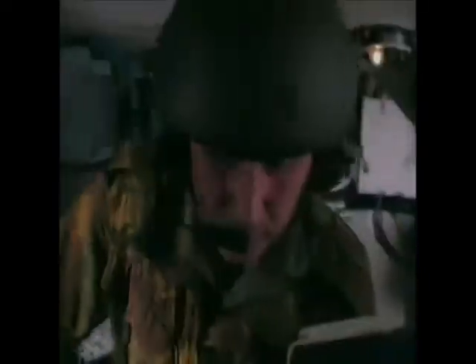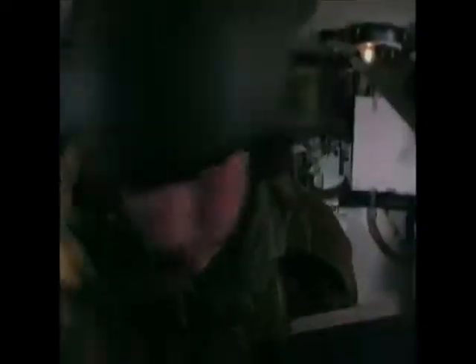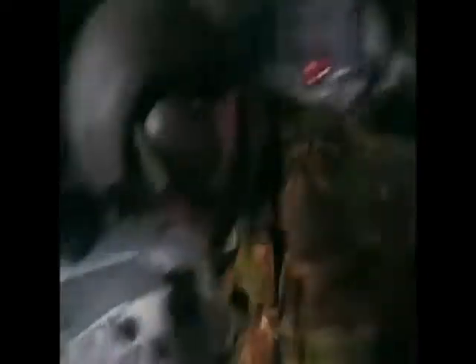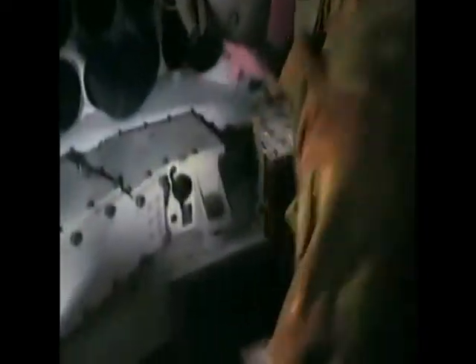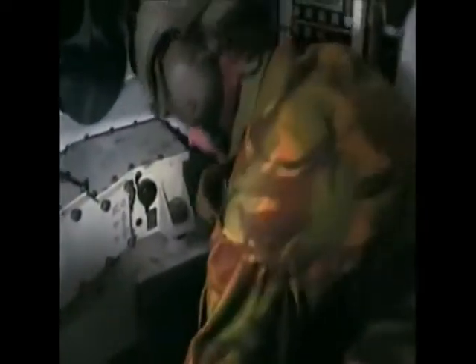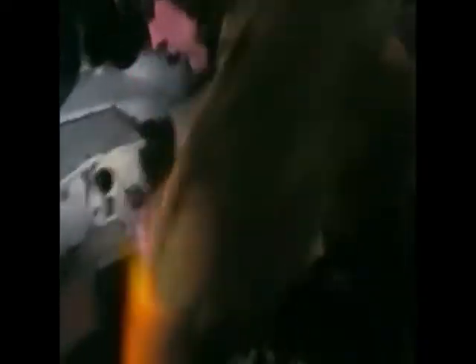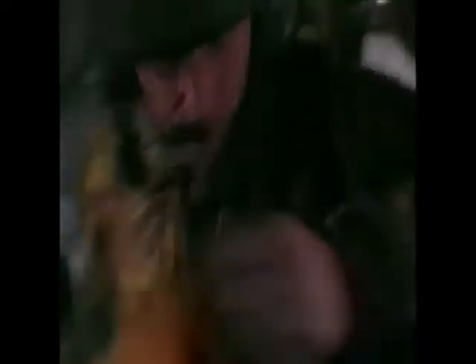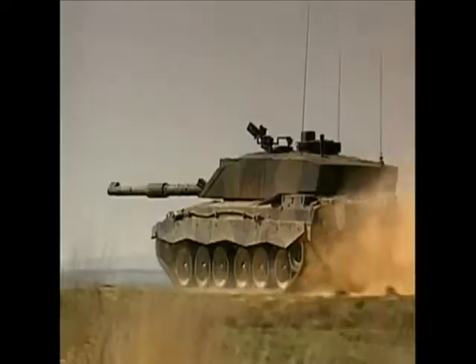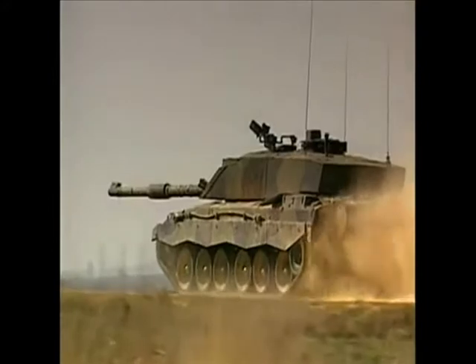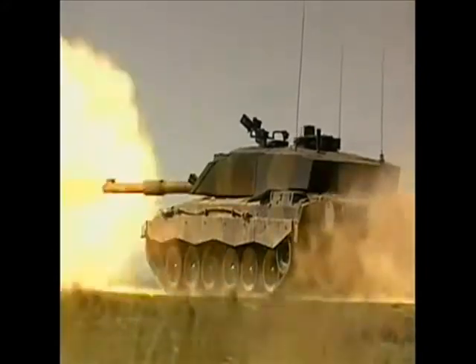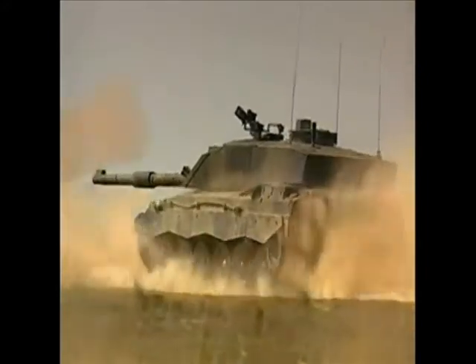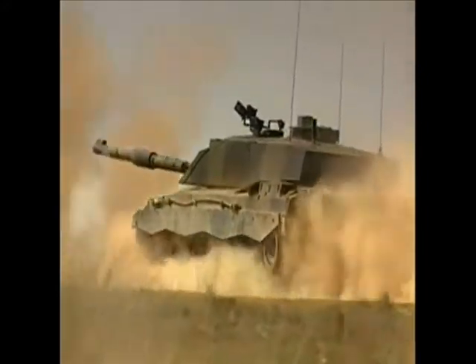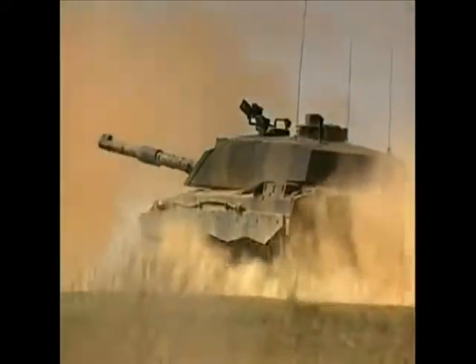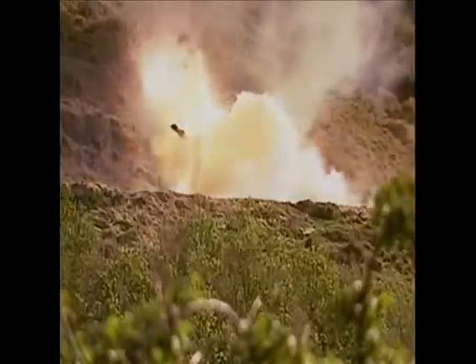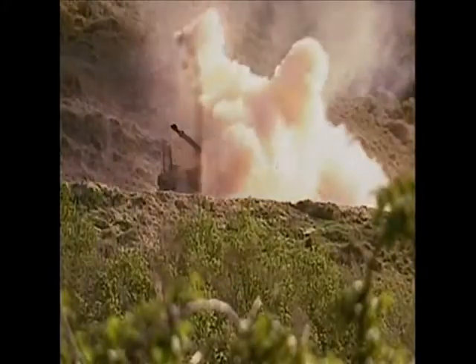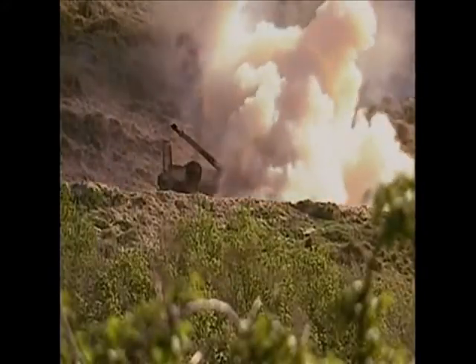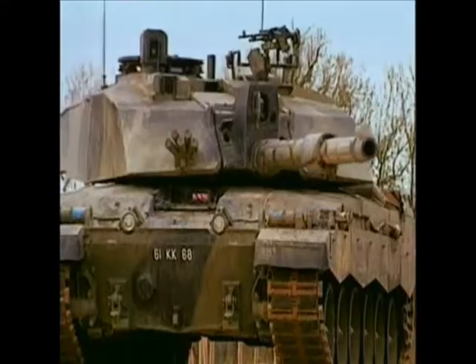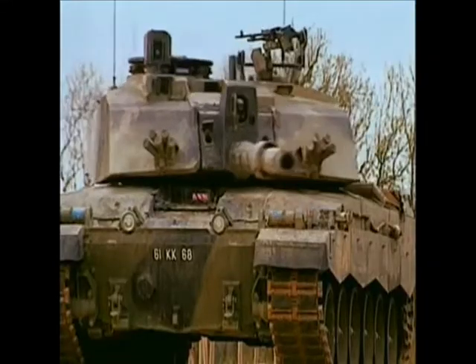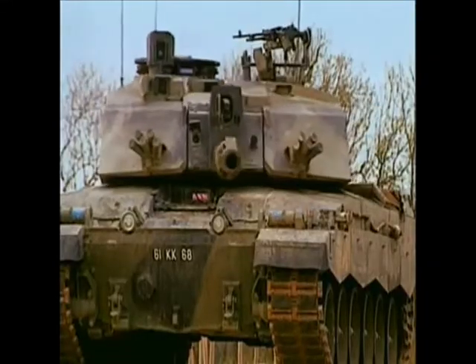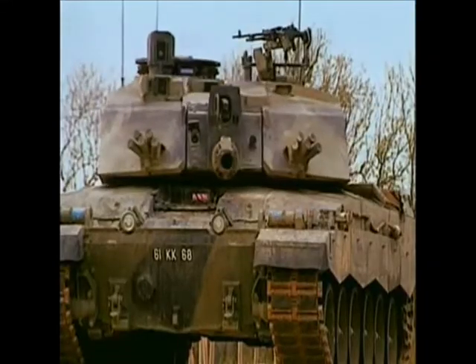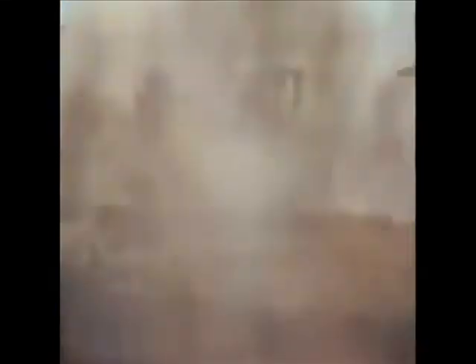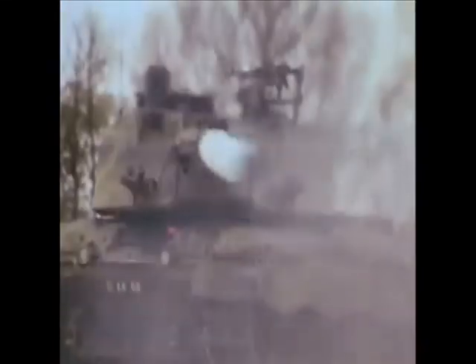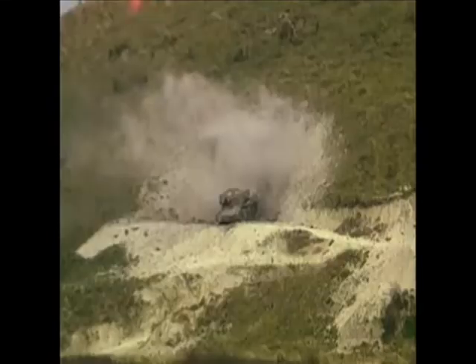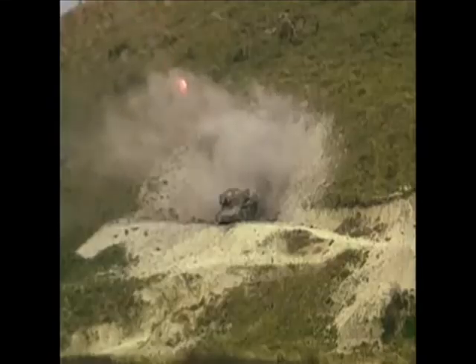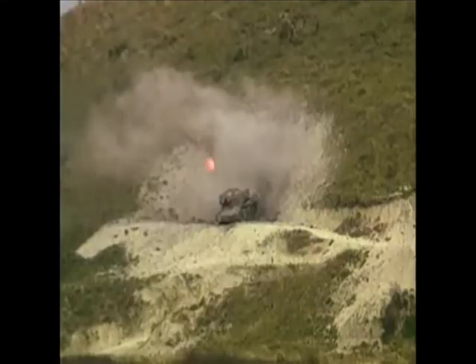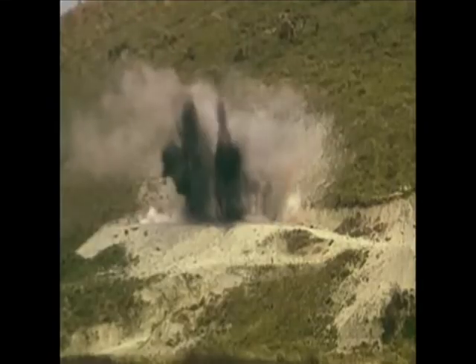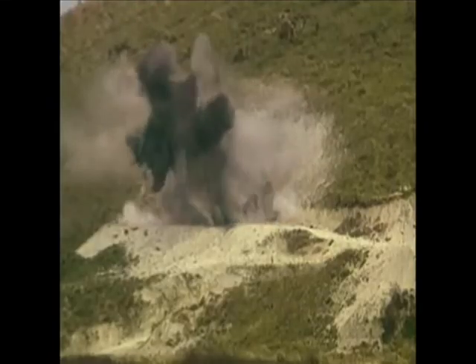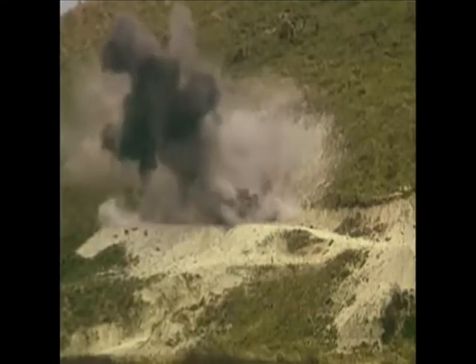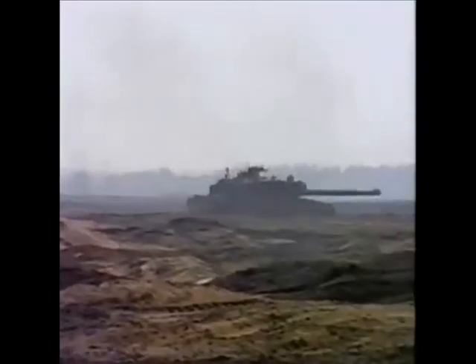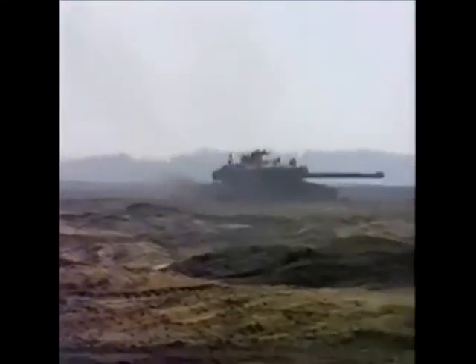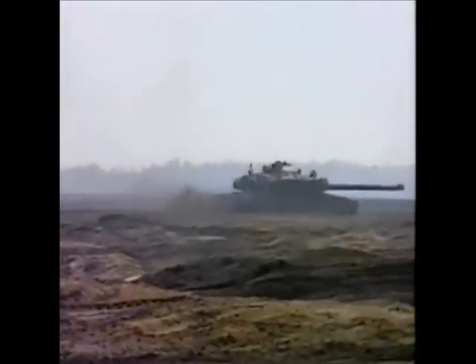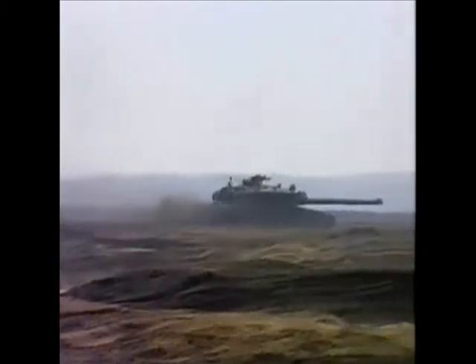In 1994, the Challenger 2 entered service in the British Army. The Challenger 2 has over 150 improvements to its predecessor, the Challenger 1, and many entirely new features, such as its turret design.